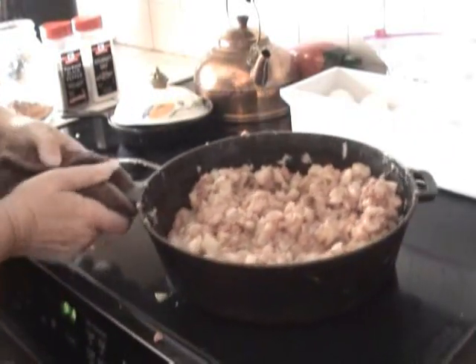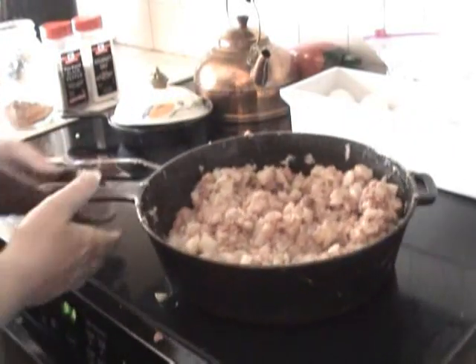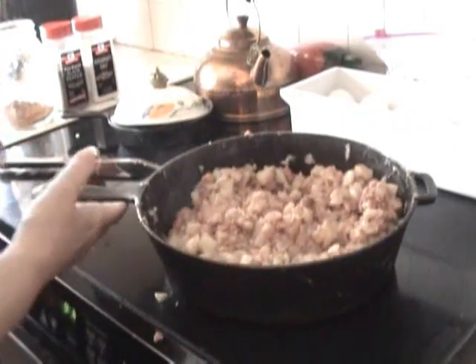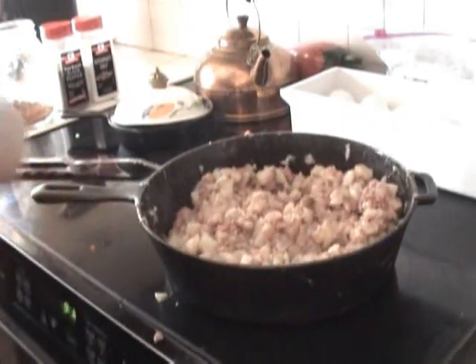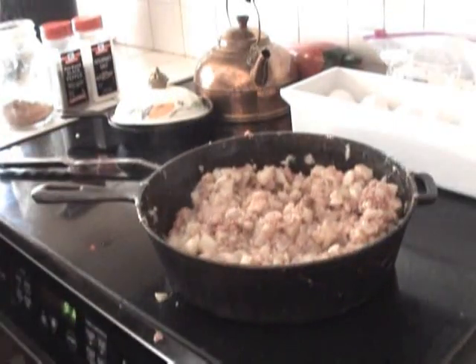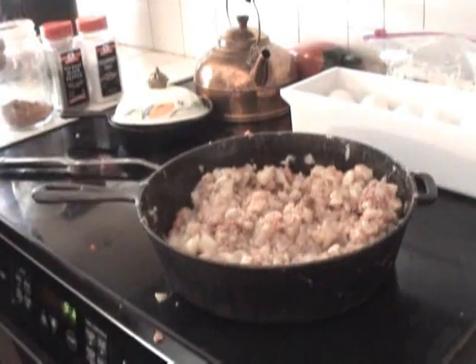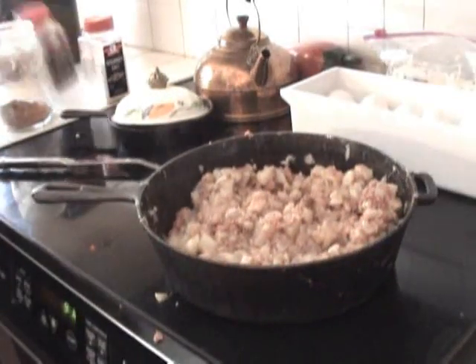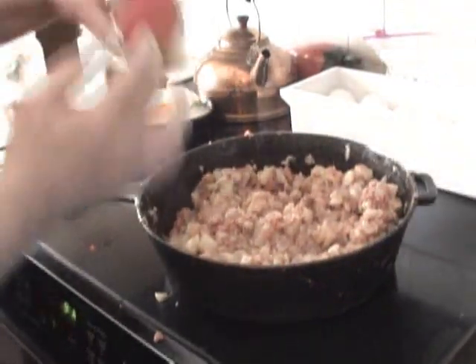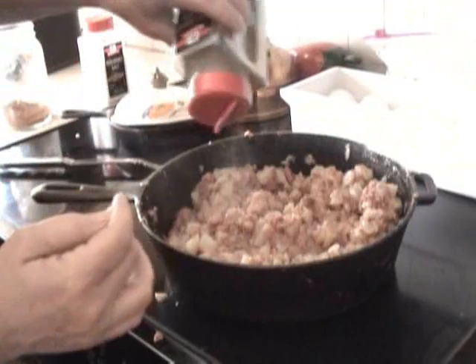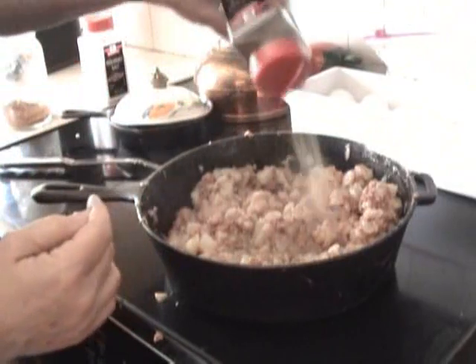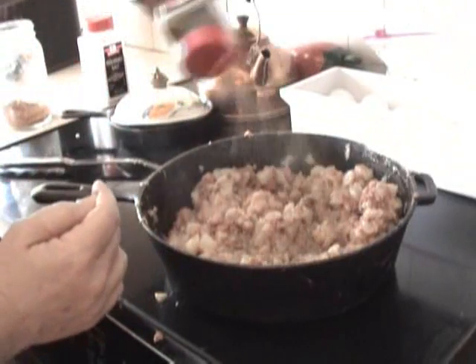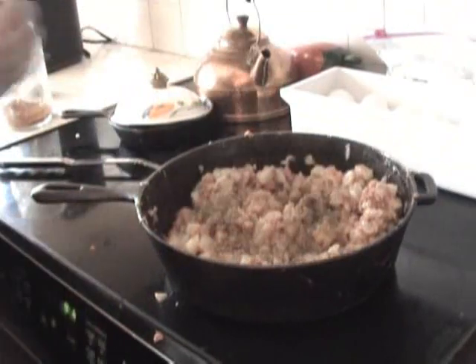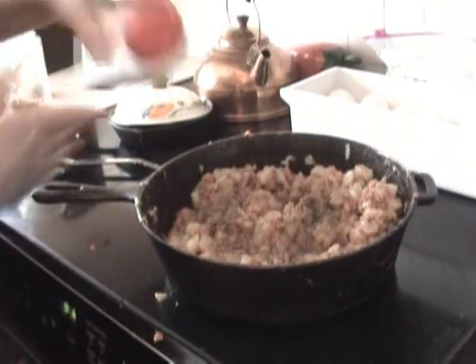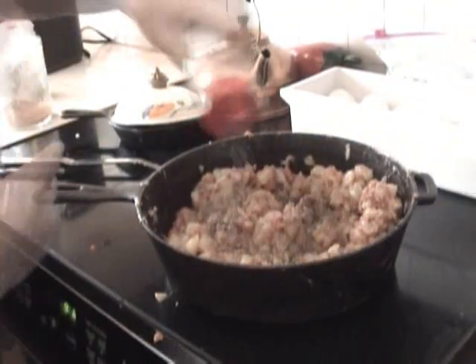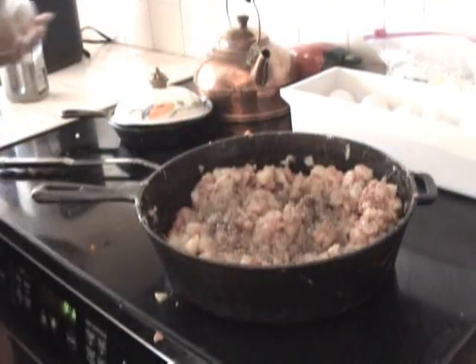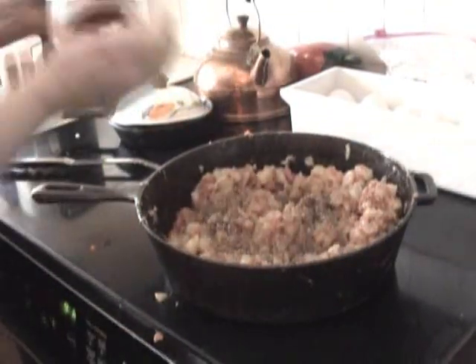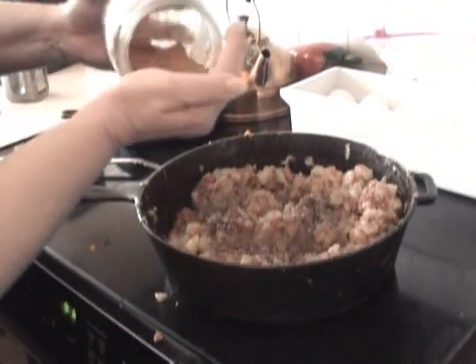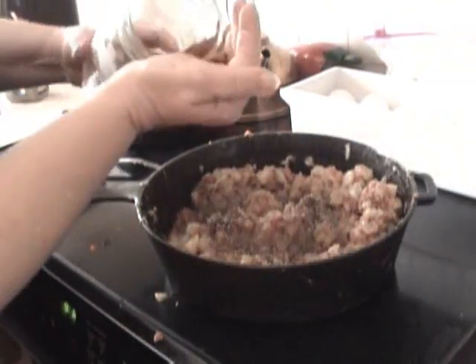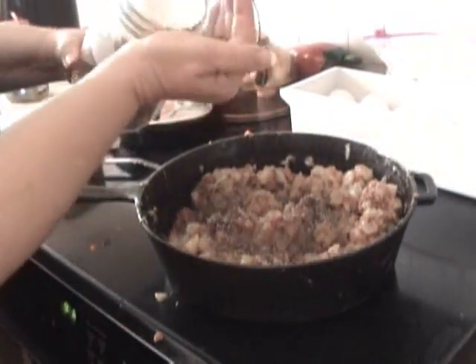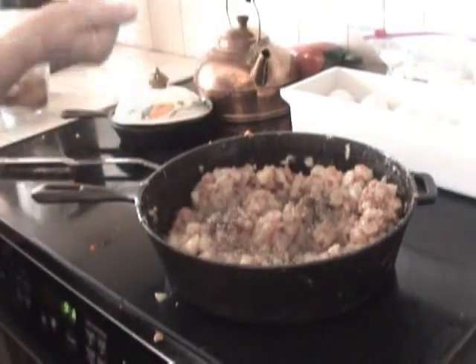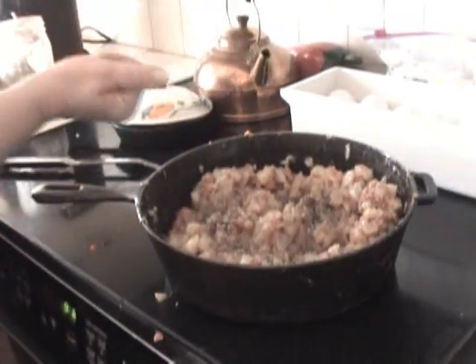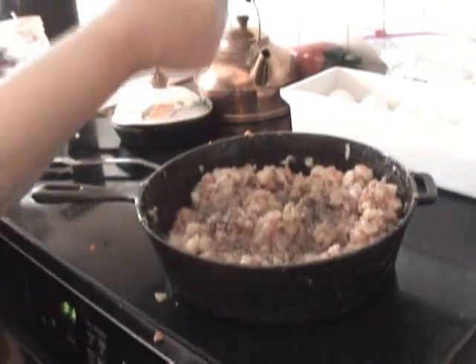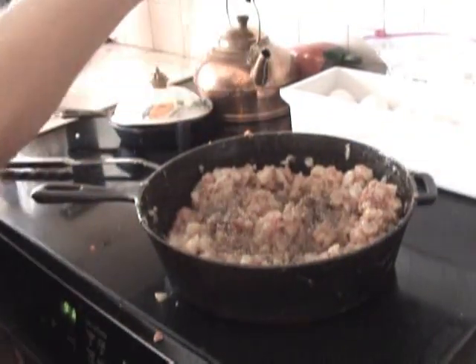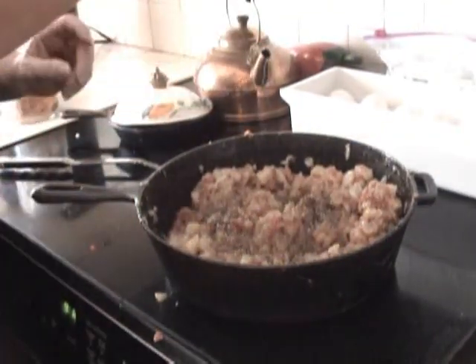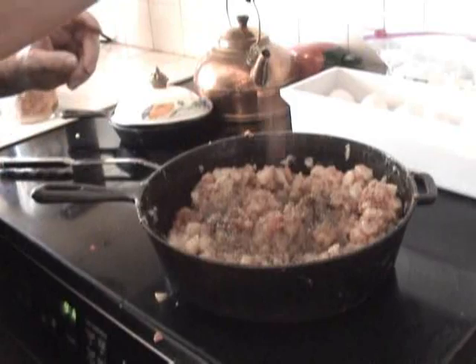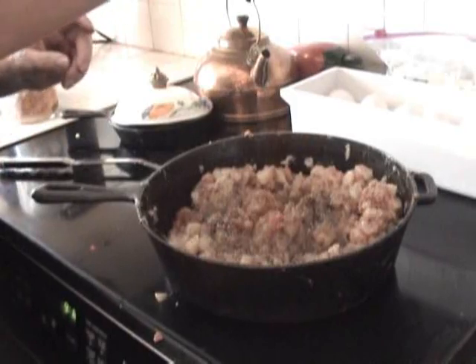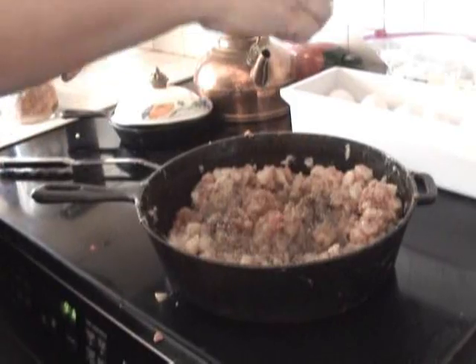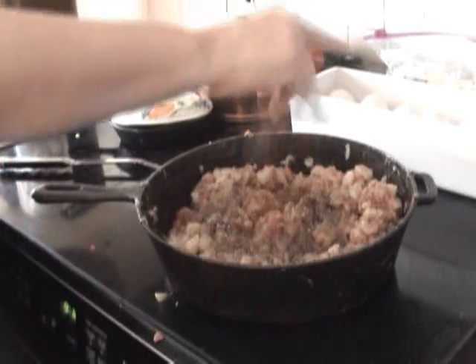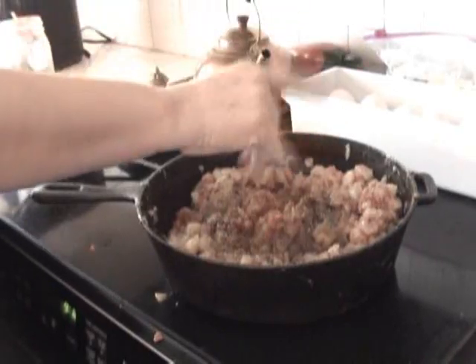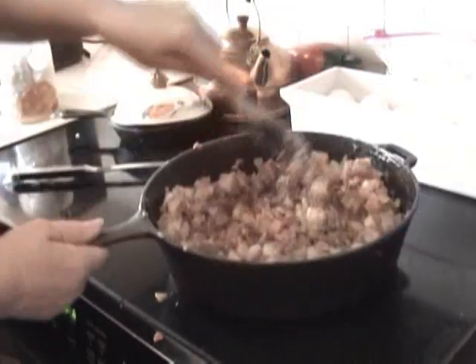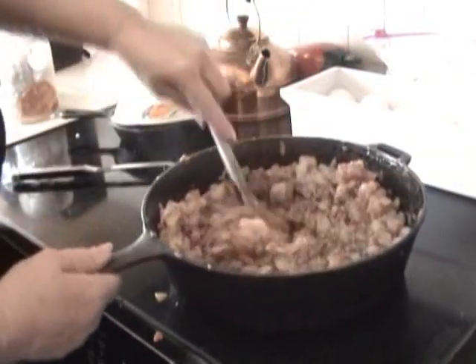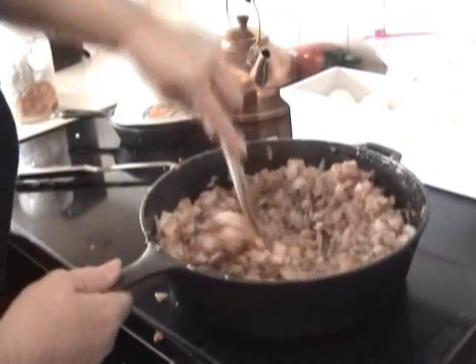Now I'm going to add some spices — a little pepper, a little salt, and my special spice. Stir it up some more.